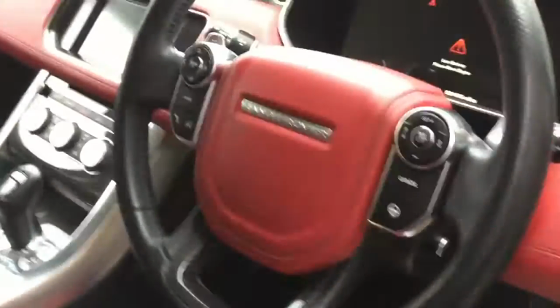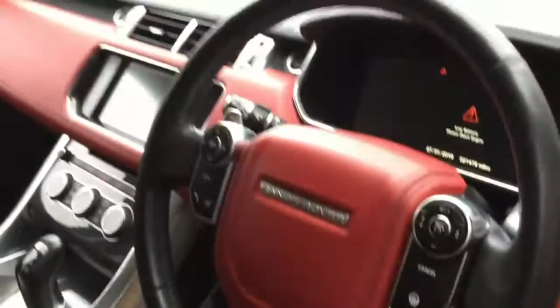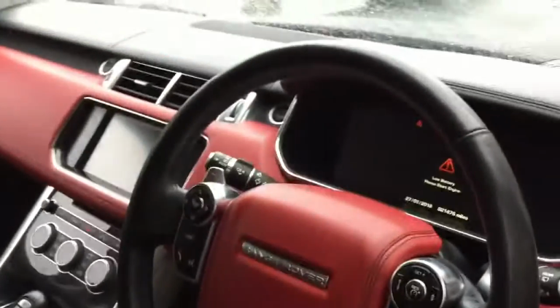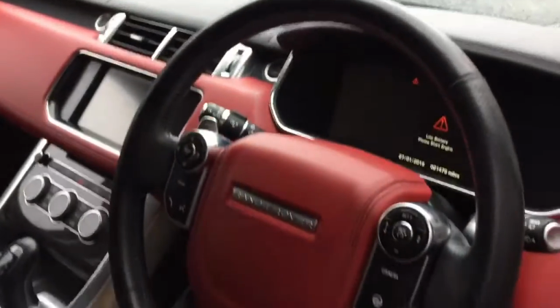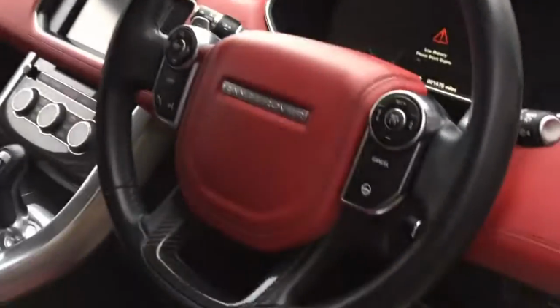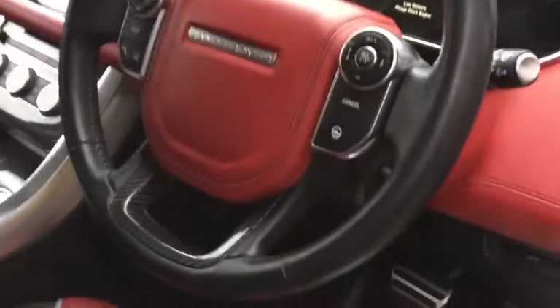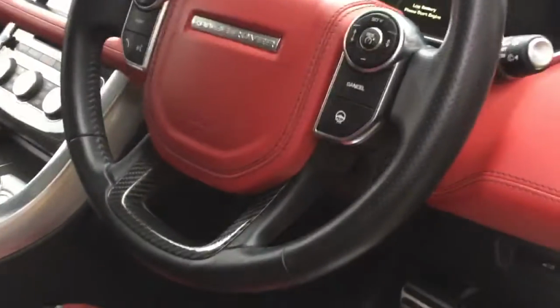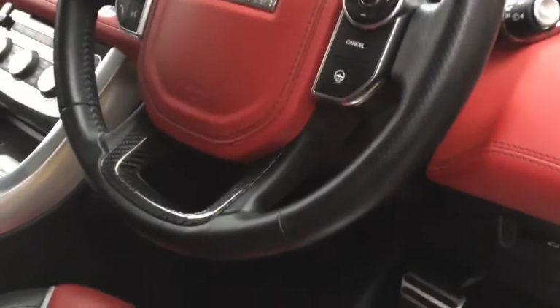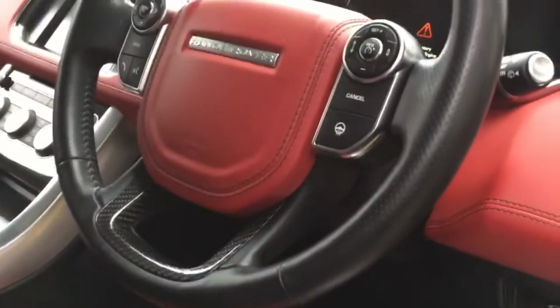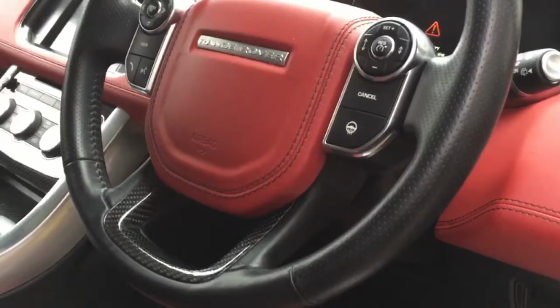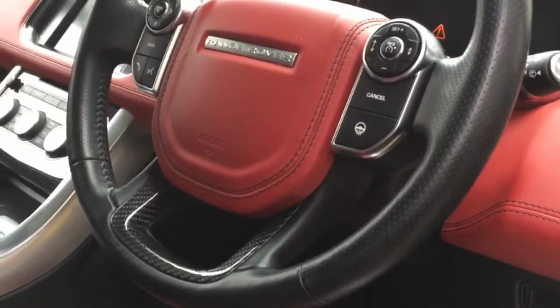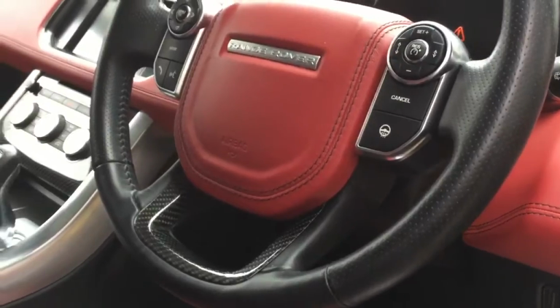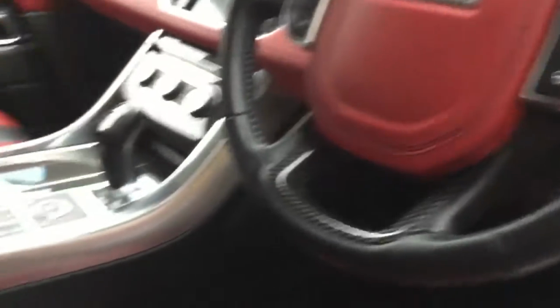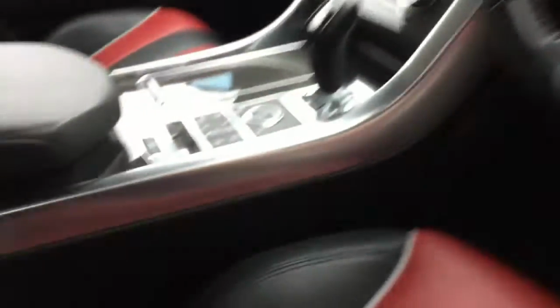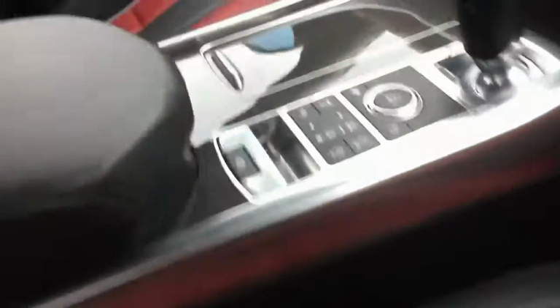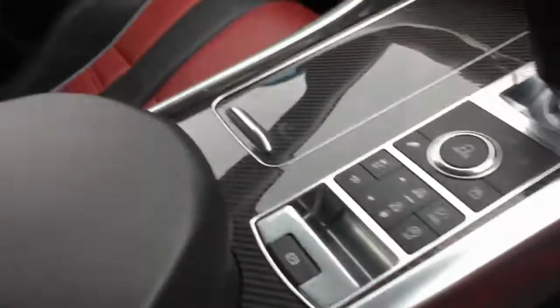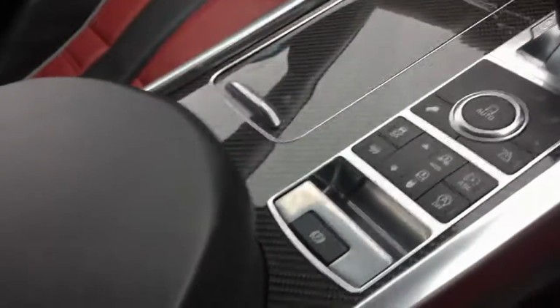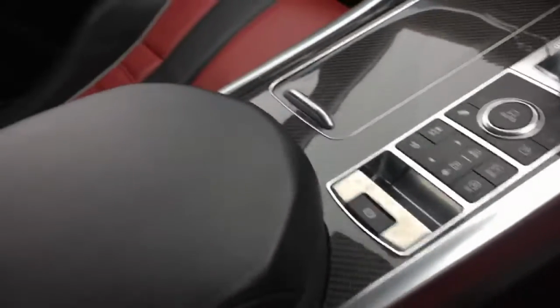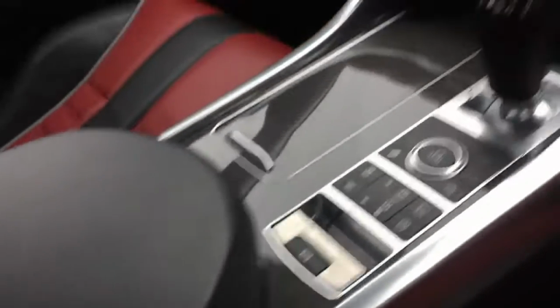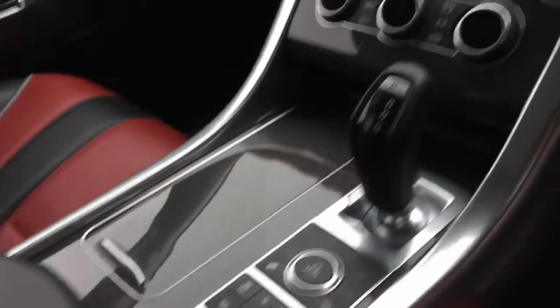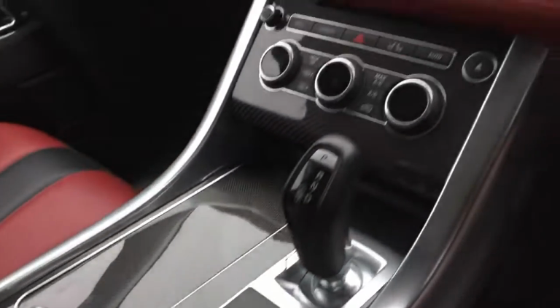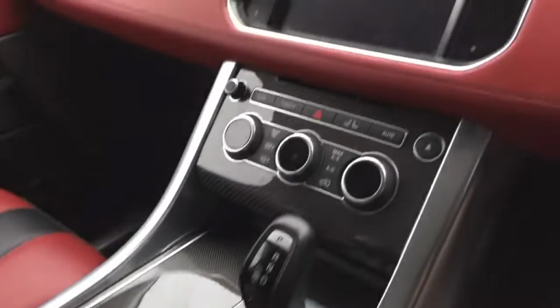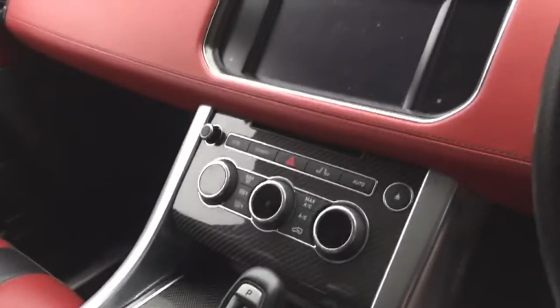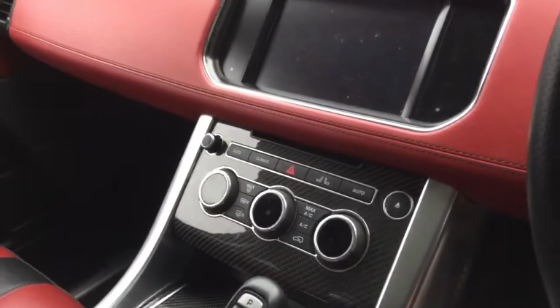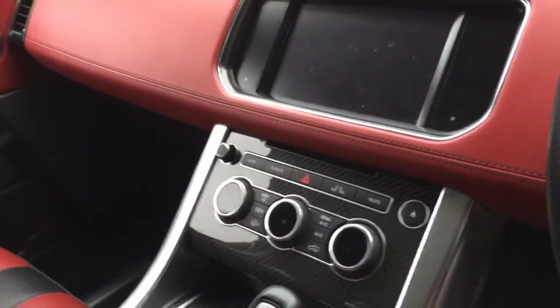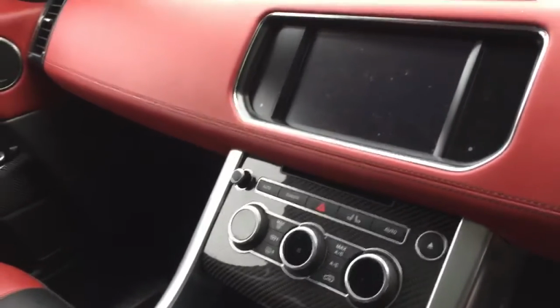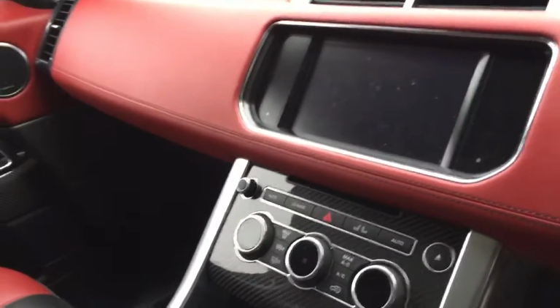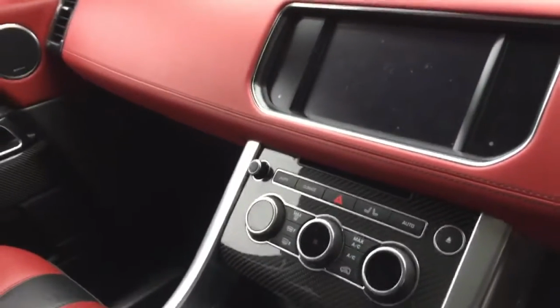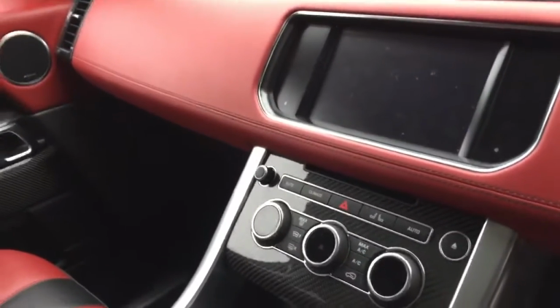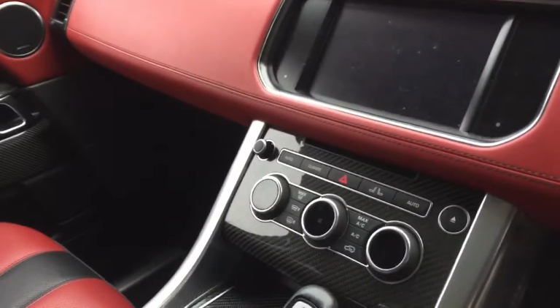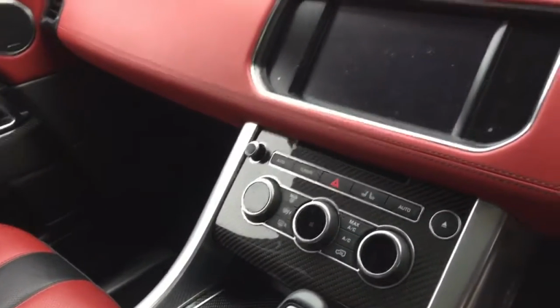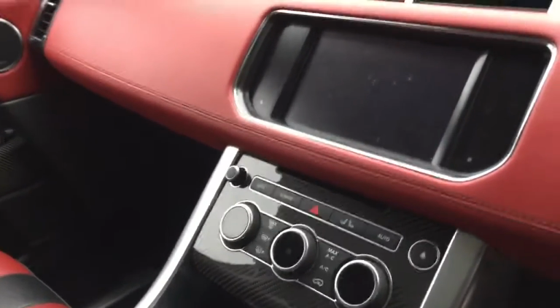We've got a leather multi-function steering wheel, the heated steering wheel and adaptive cruise control functions. And then all the driving modes around the centre console area, plus the climate control functions for the front driver and passenger.